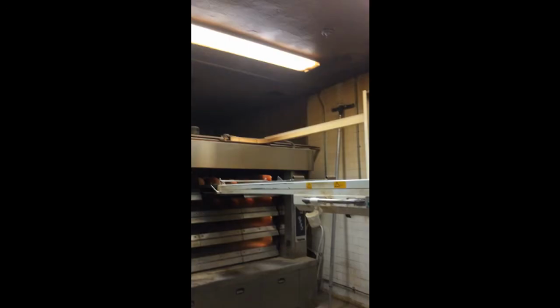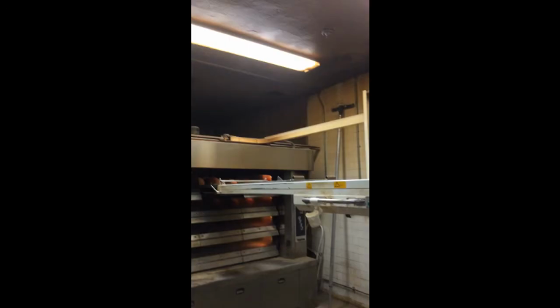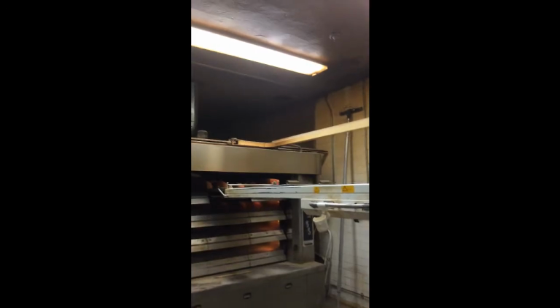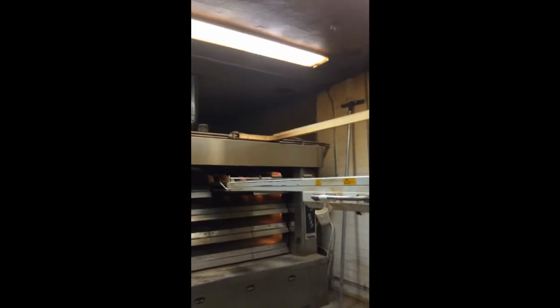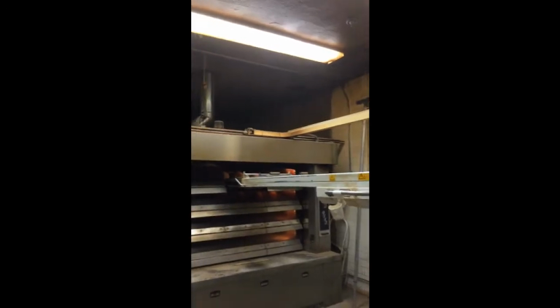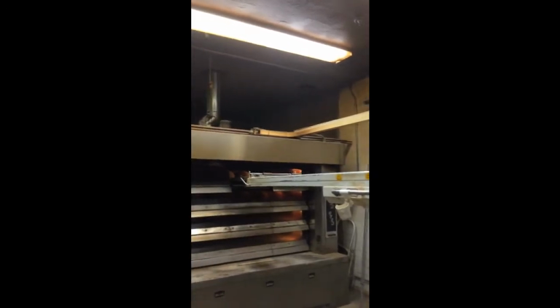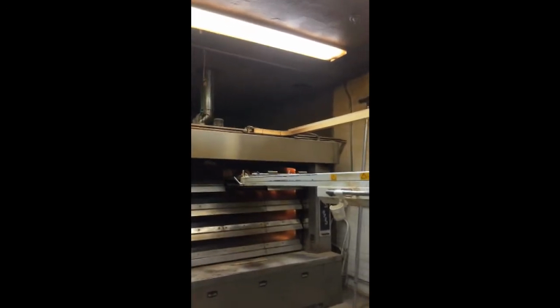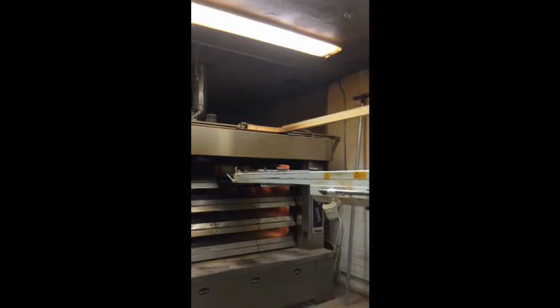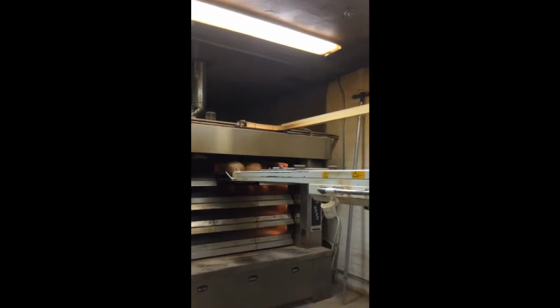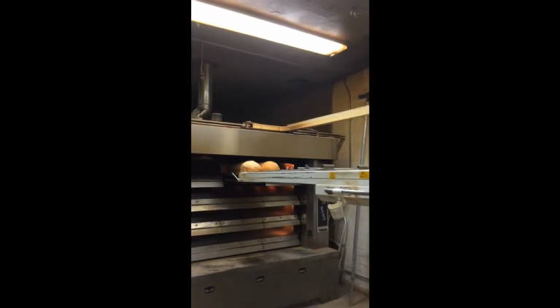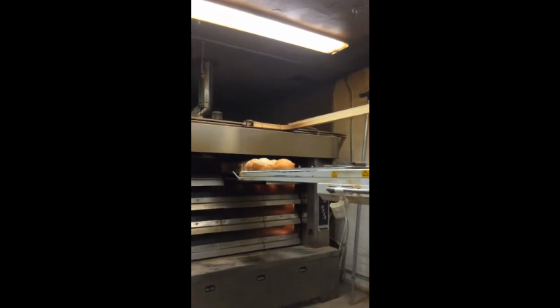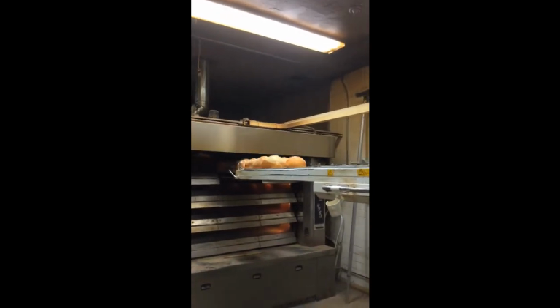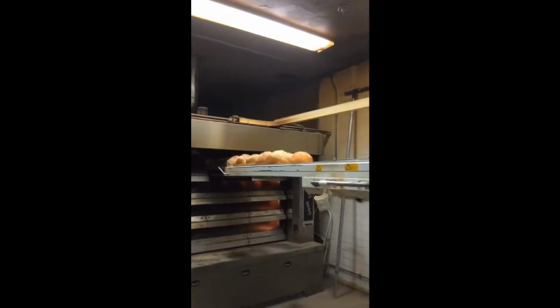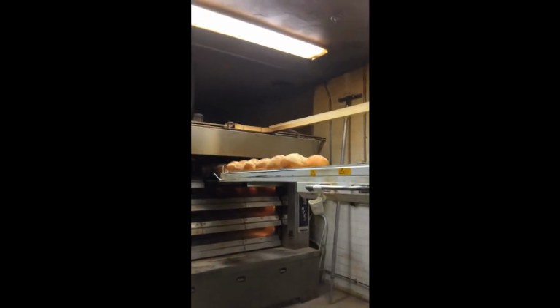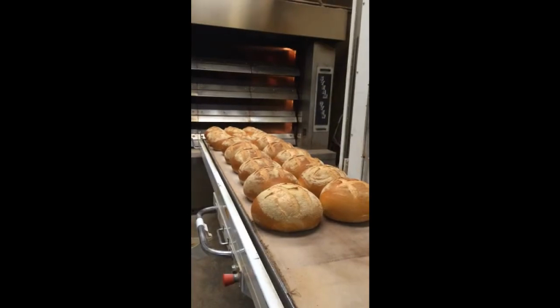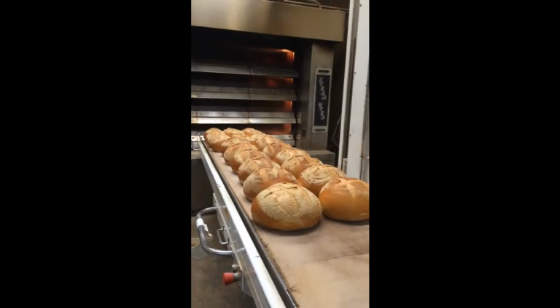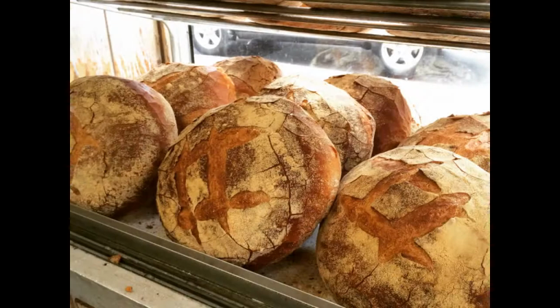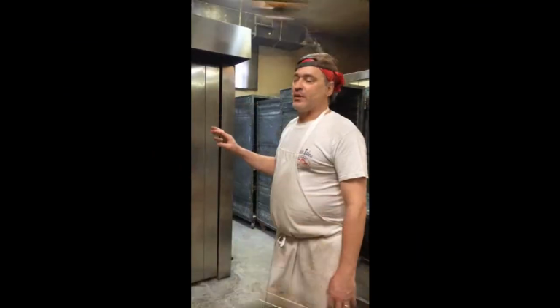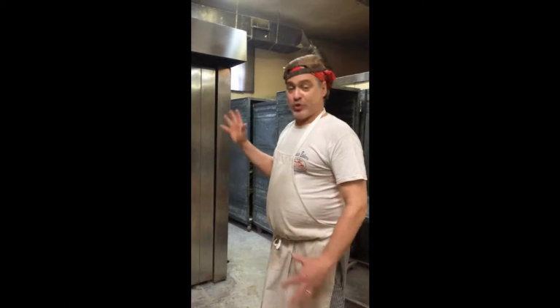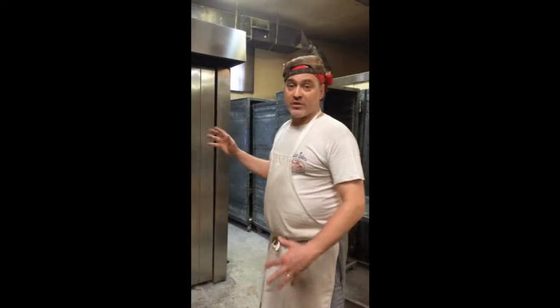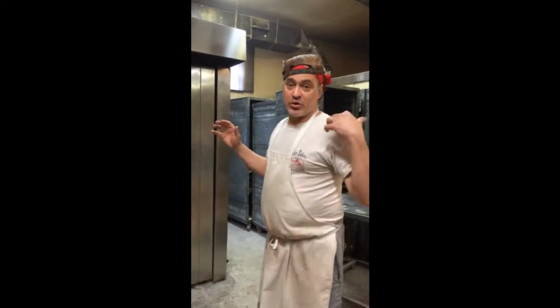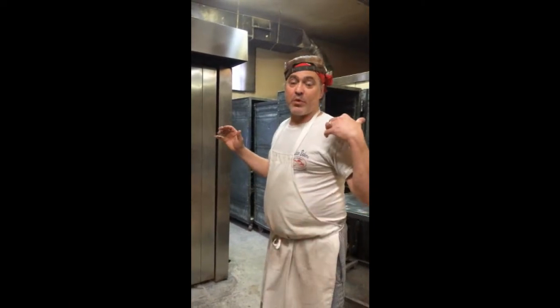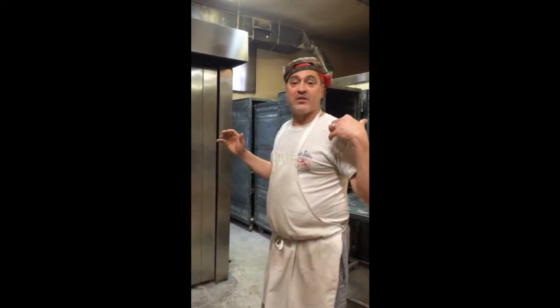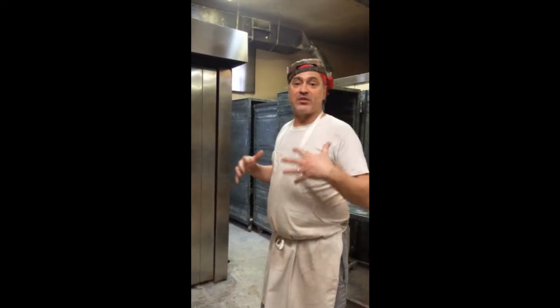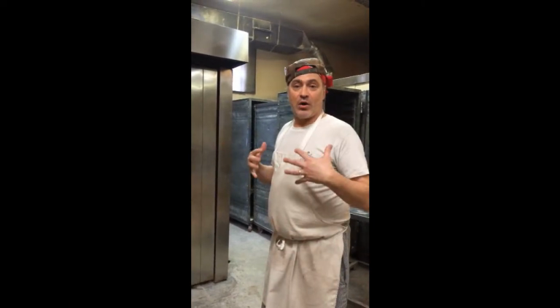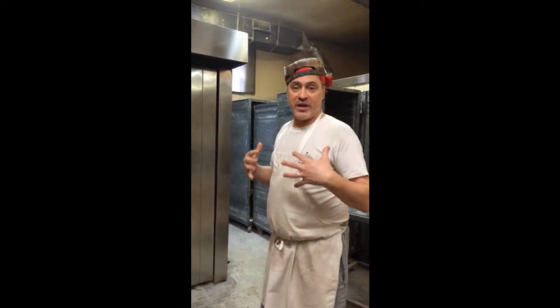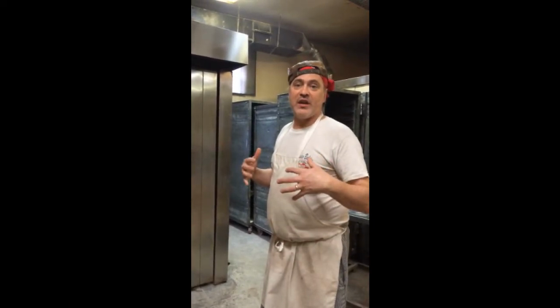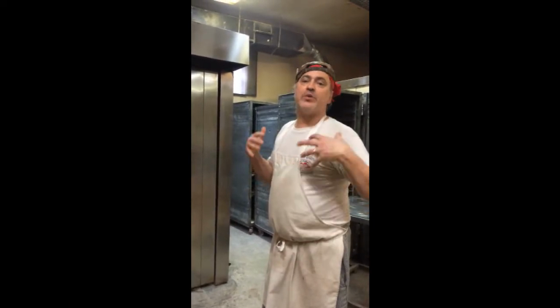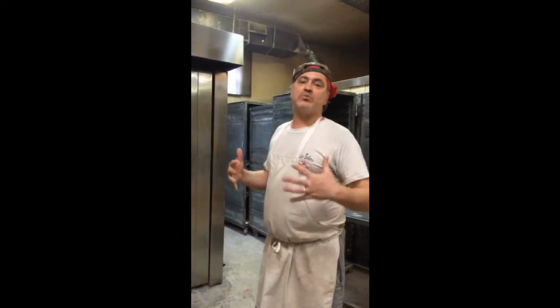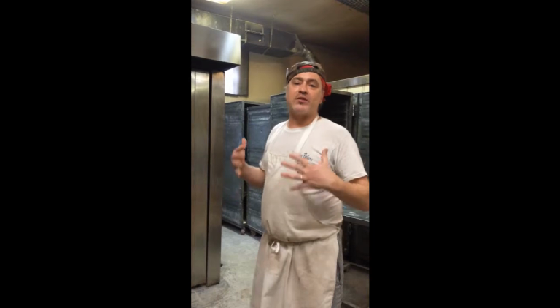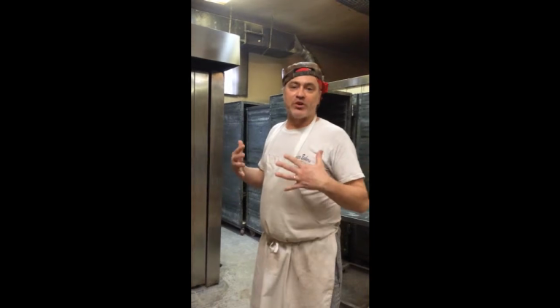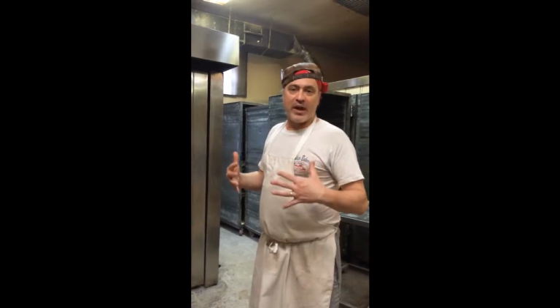This is our pane di casa that you see coming out of the oven now. This is probably the most popular loaf of bread that we make. We have two ovens. We saw before with the casa bread — that's our deck oven. That's where we do the majority of the production of our bread.